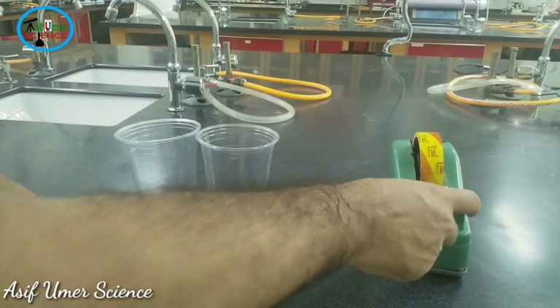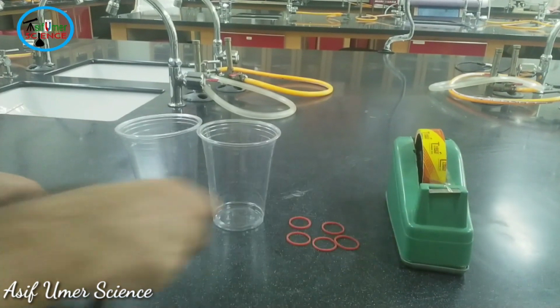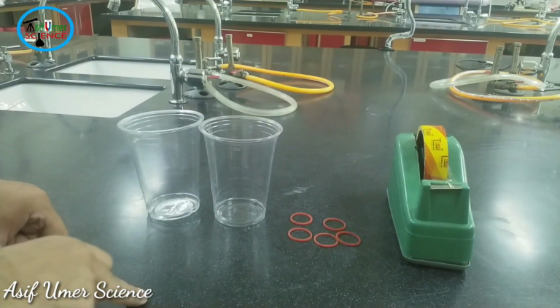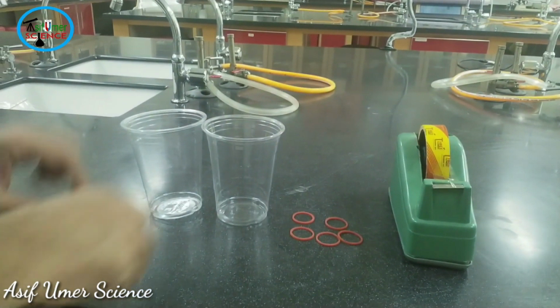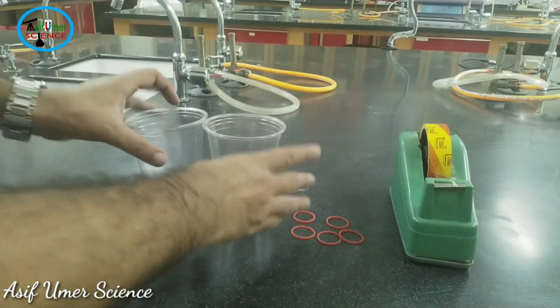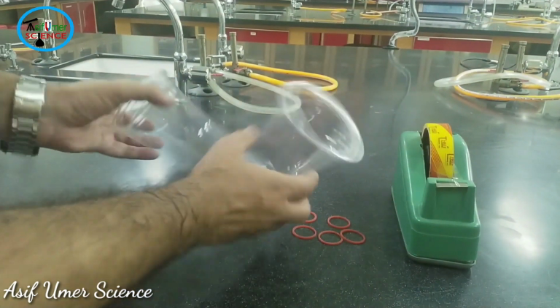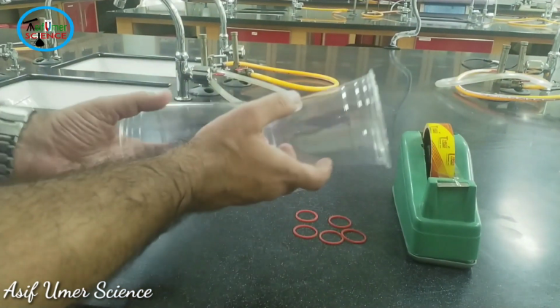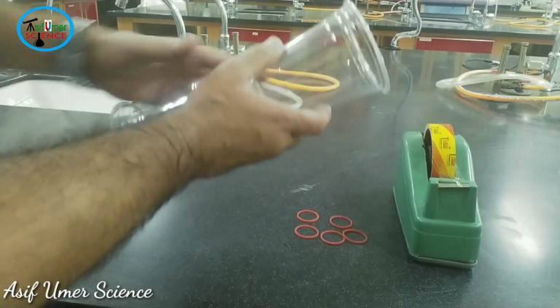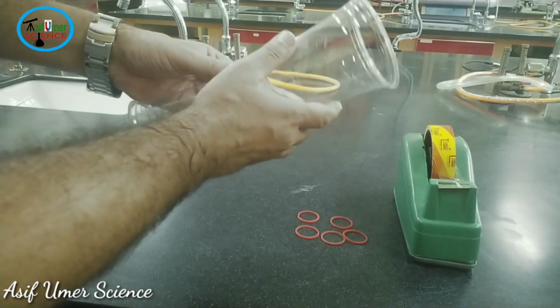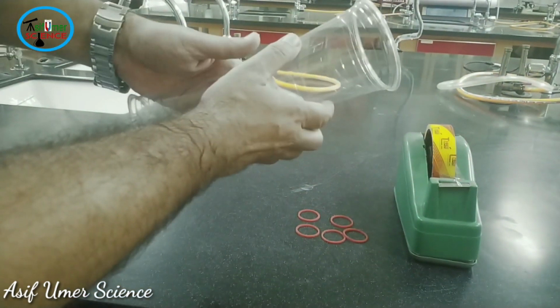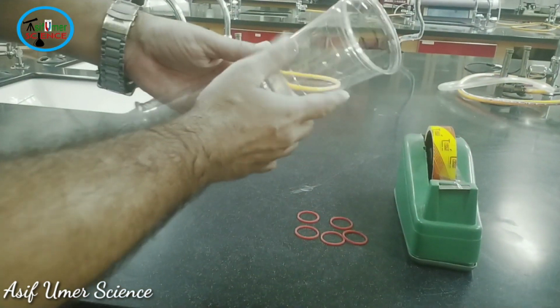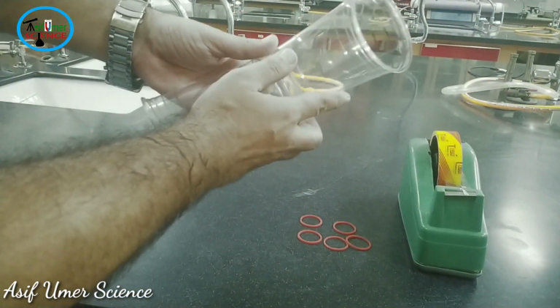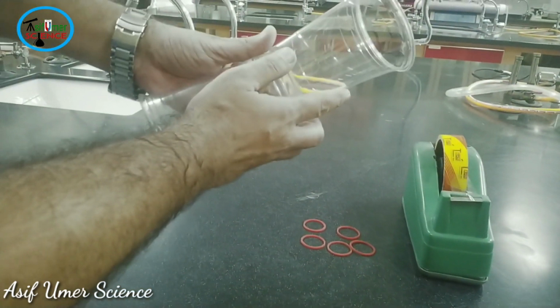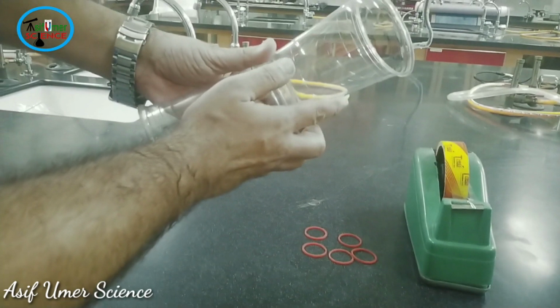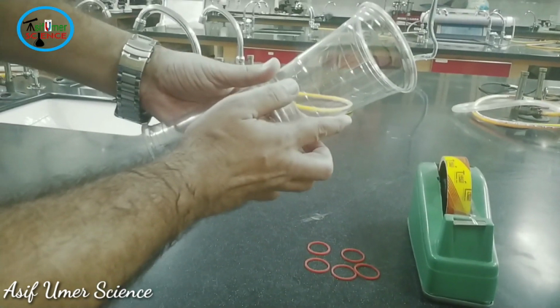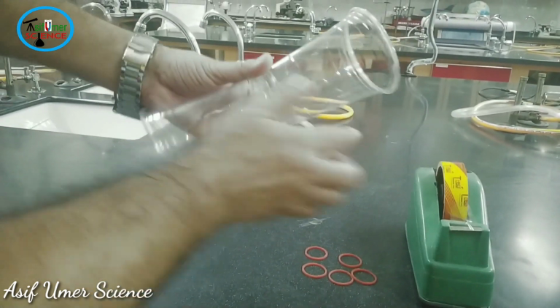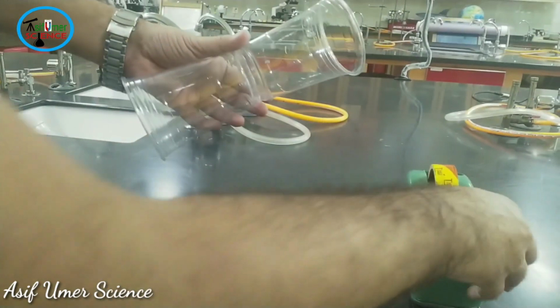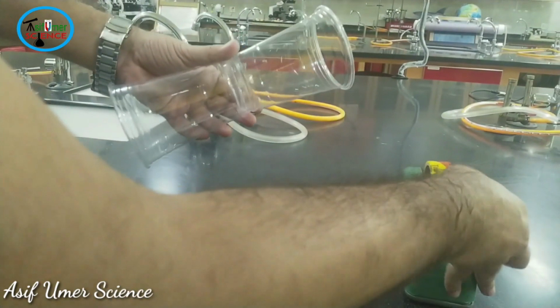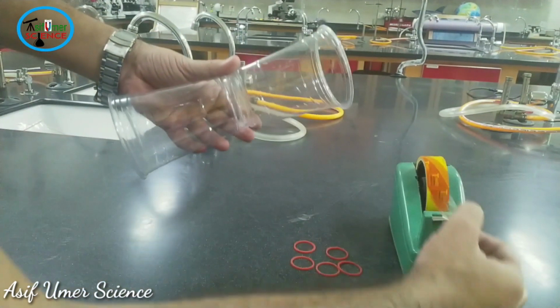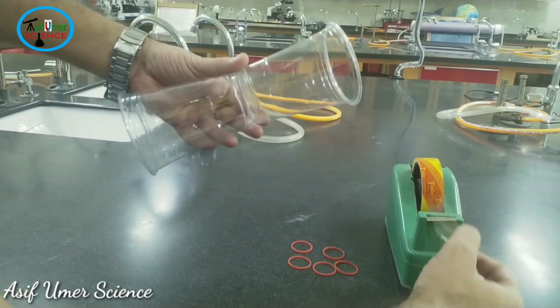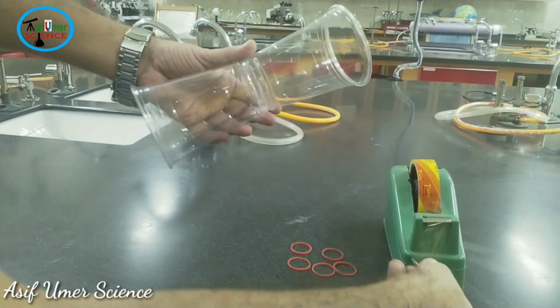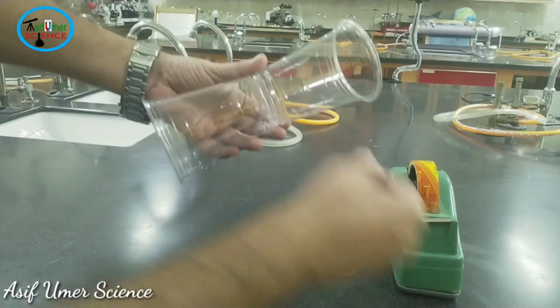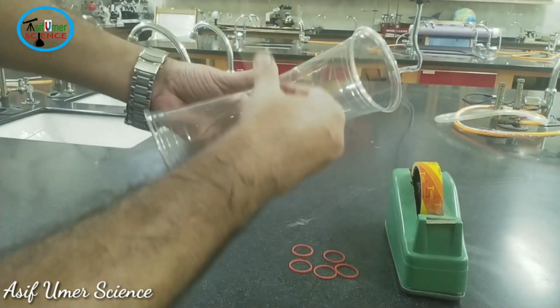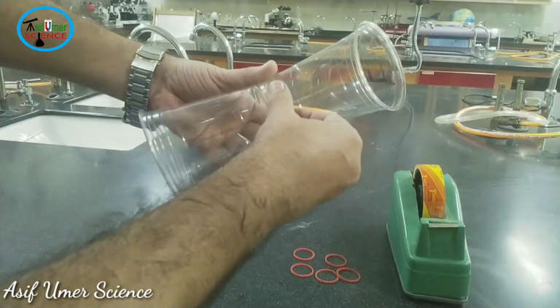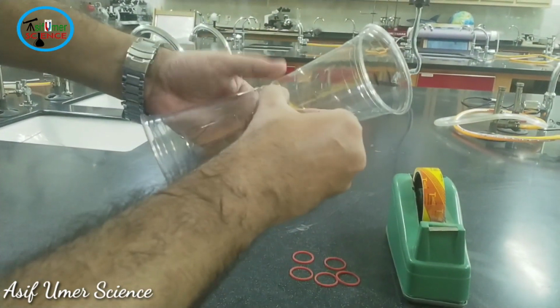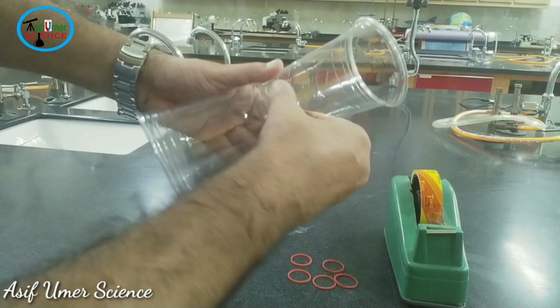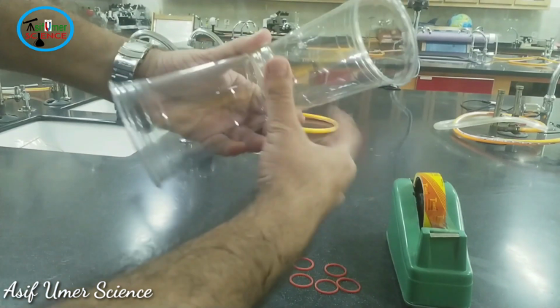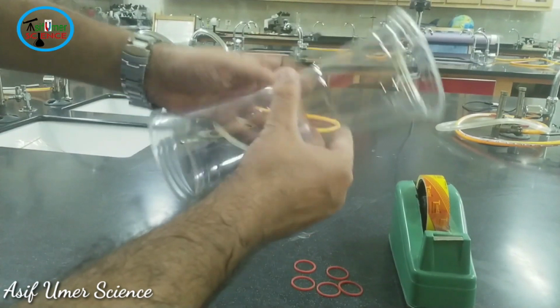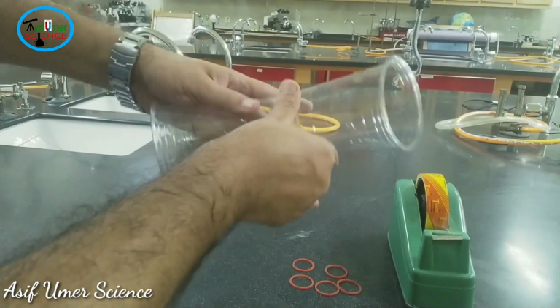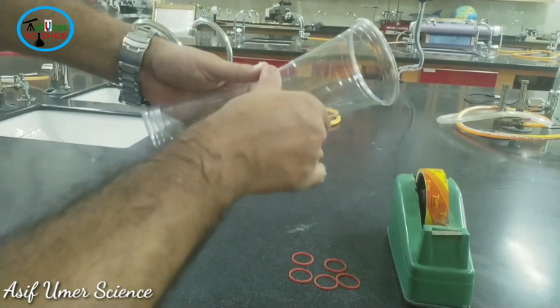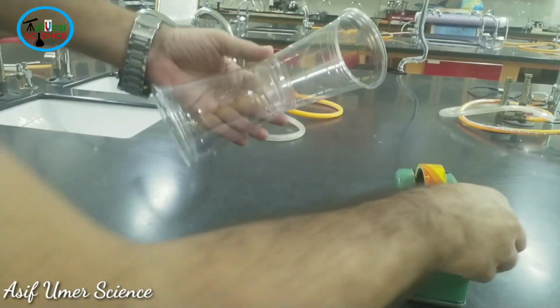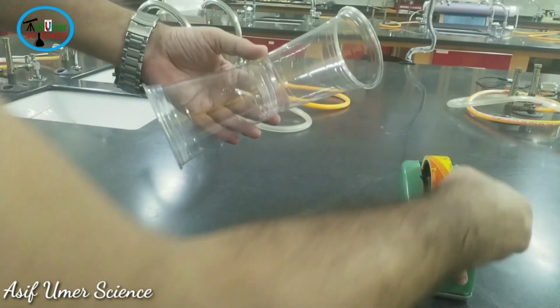Construction is very, very simple. Put the cup together like this, and tape the bottom of the cup with the help of squash tape.